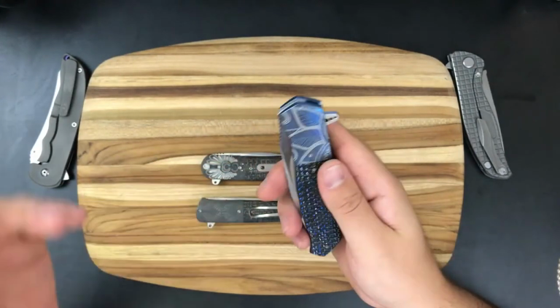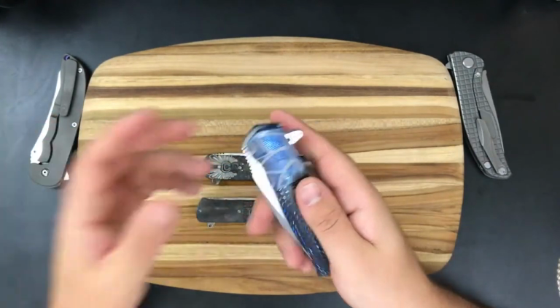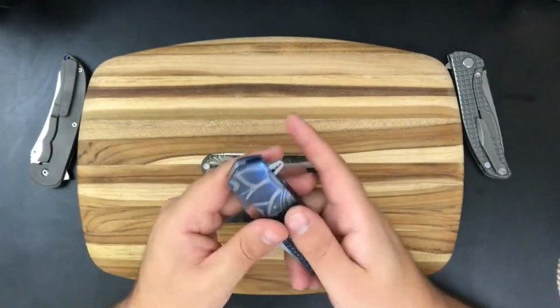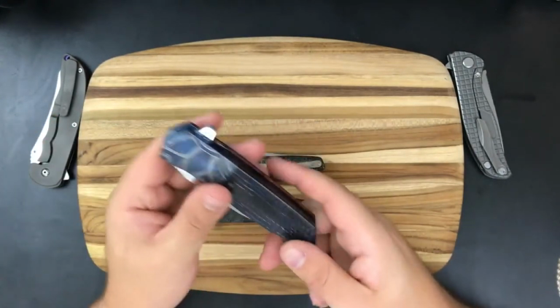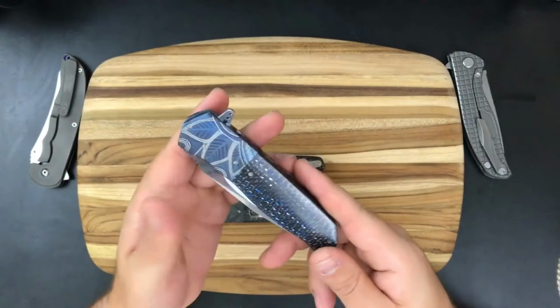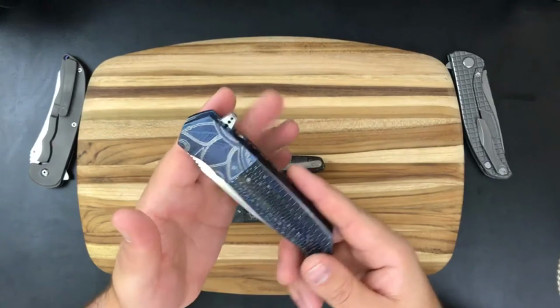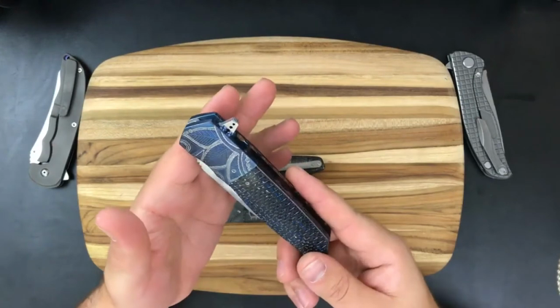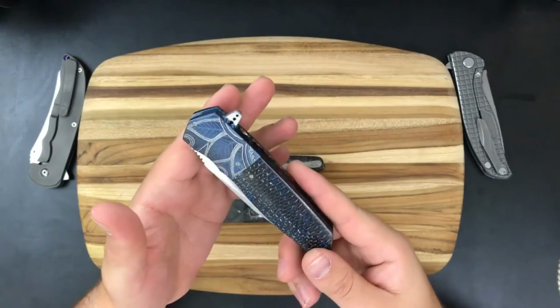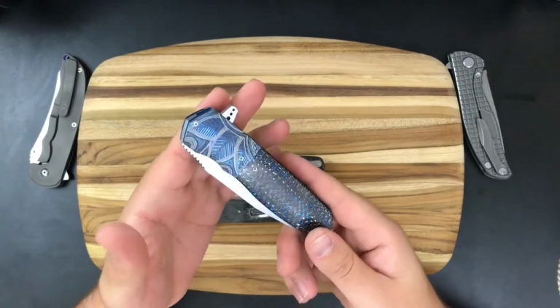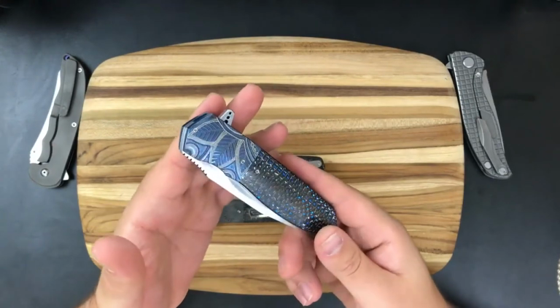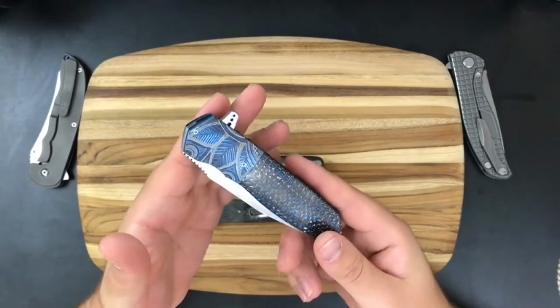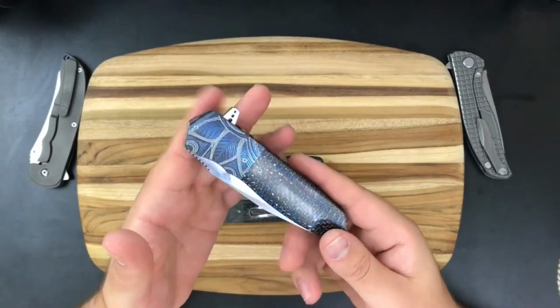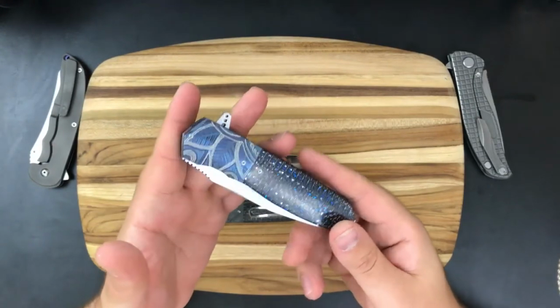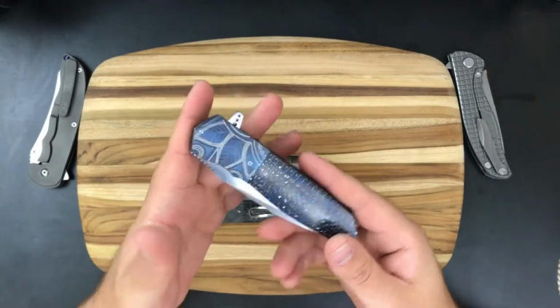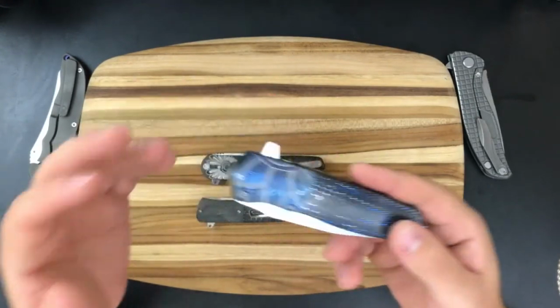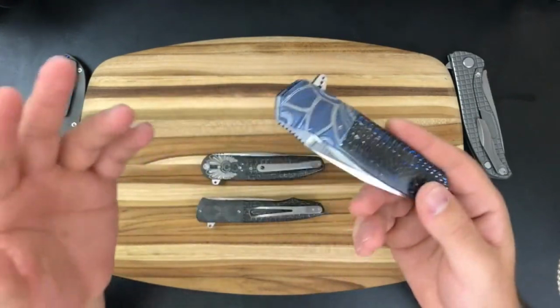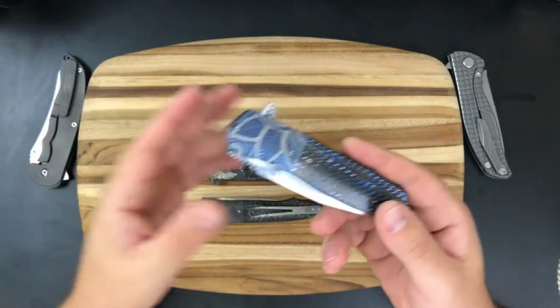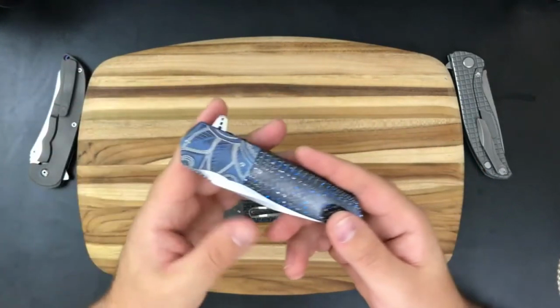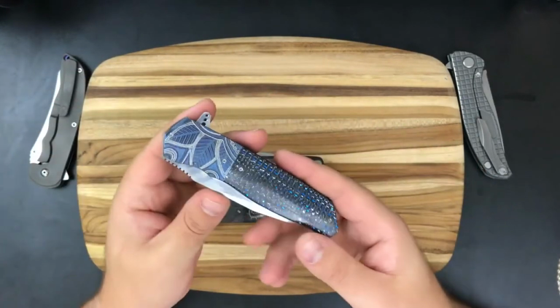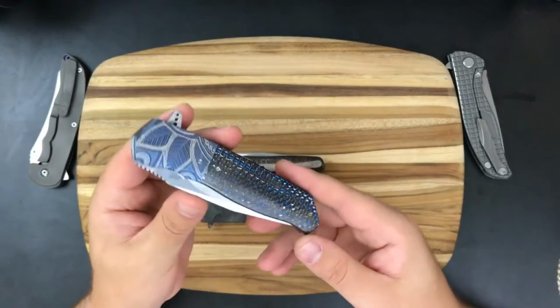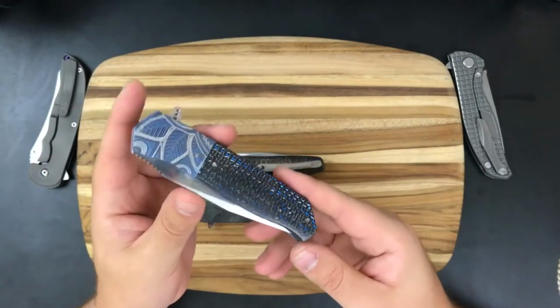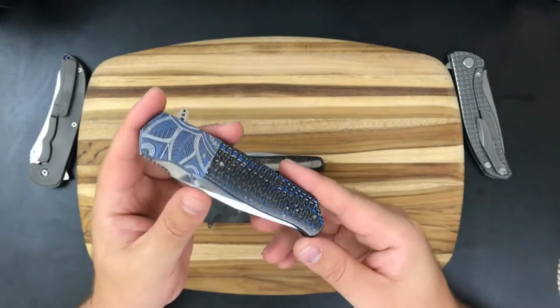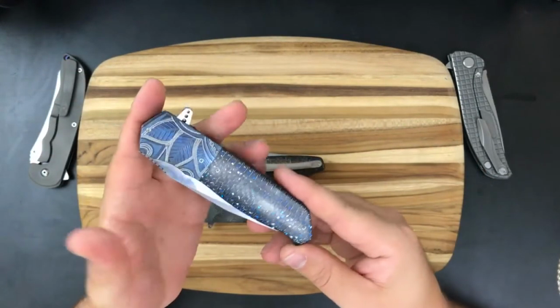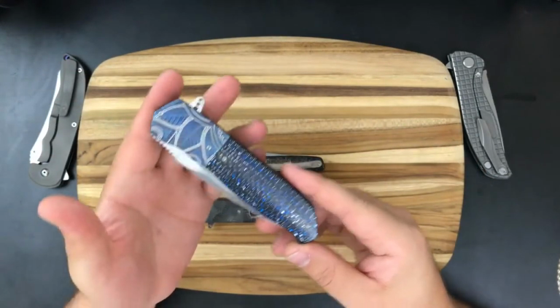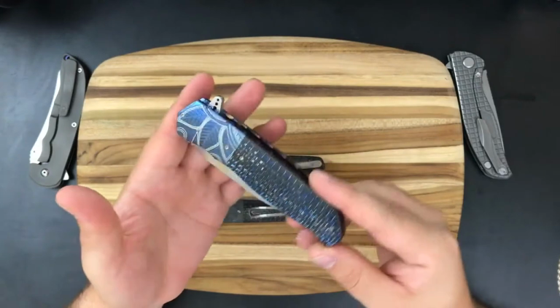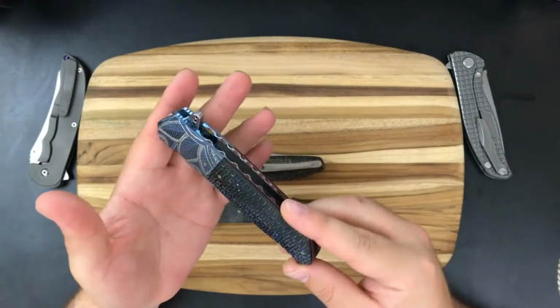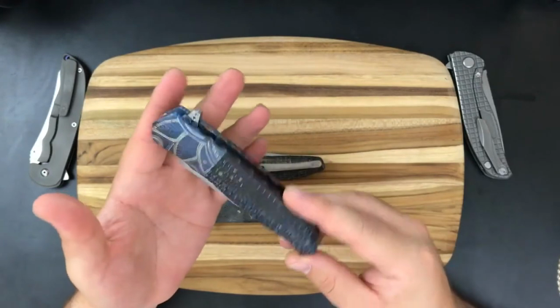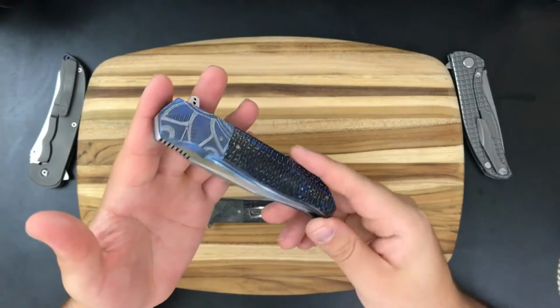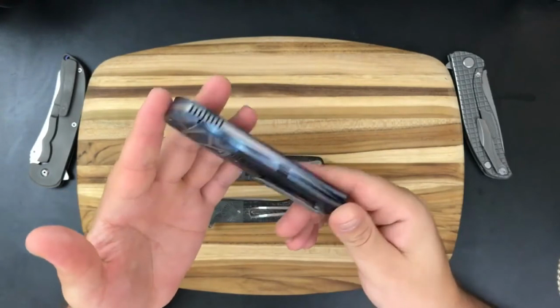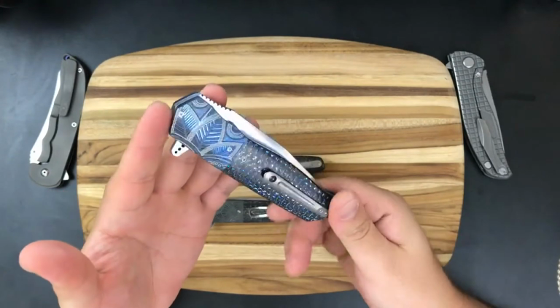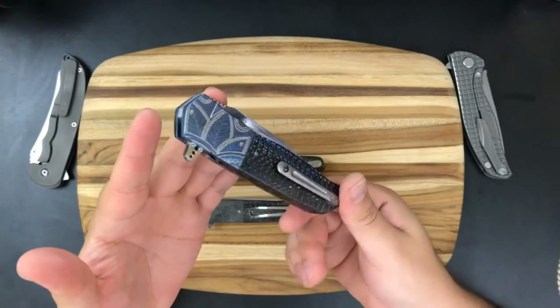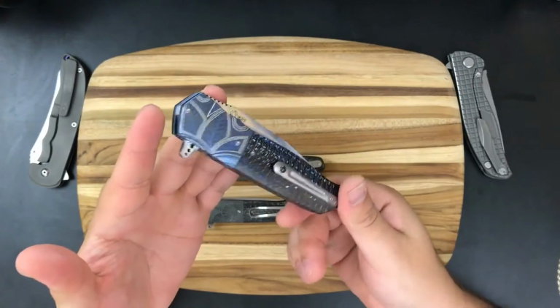Those awards are among a slew of other amazing awards, including Knife of the Year in 2009 in Germany.